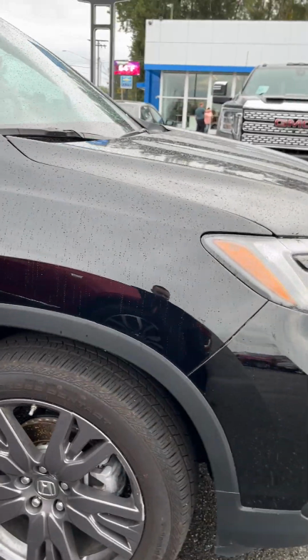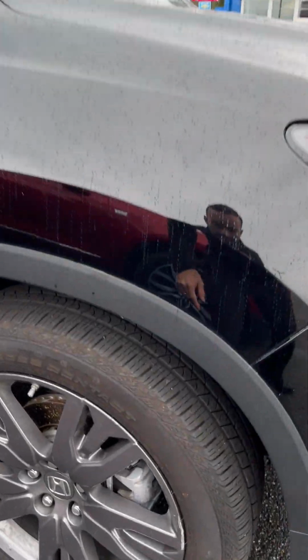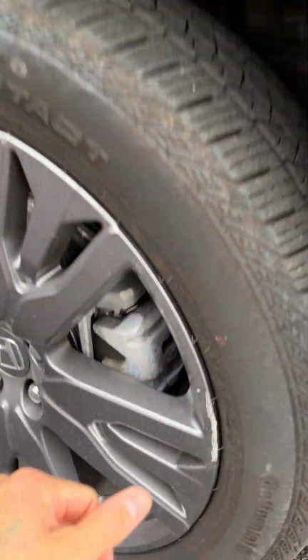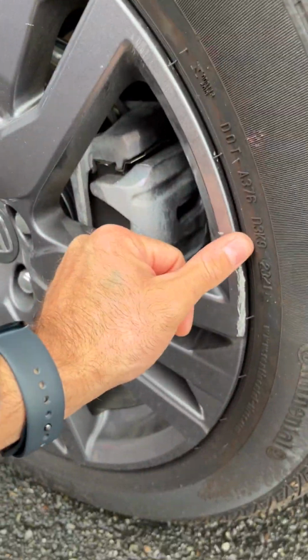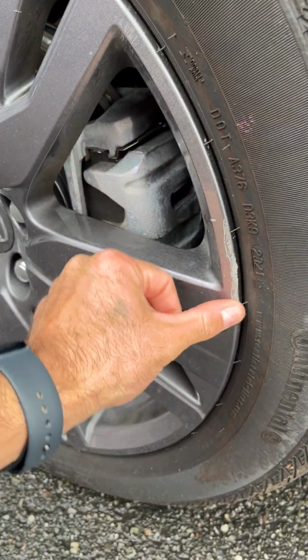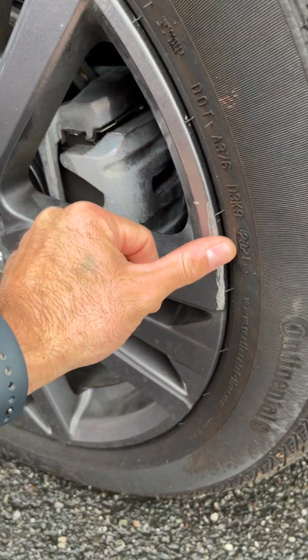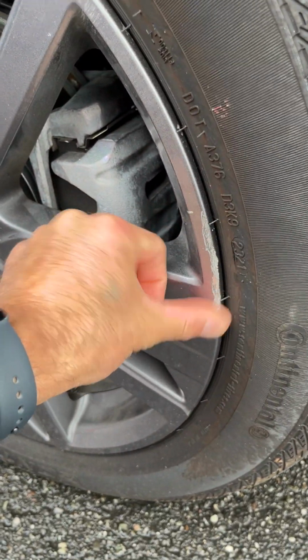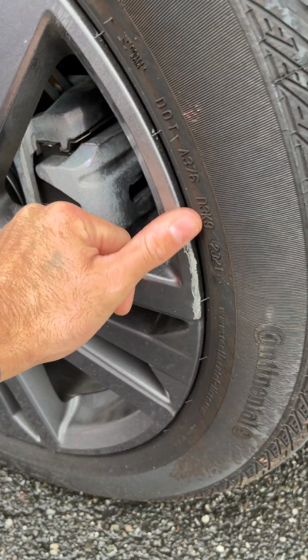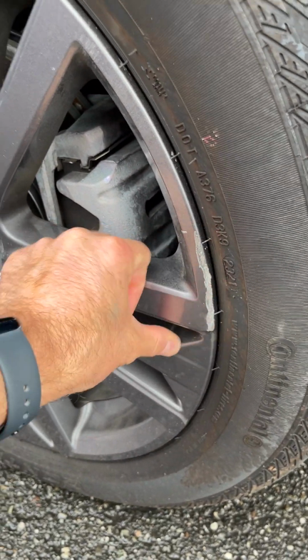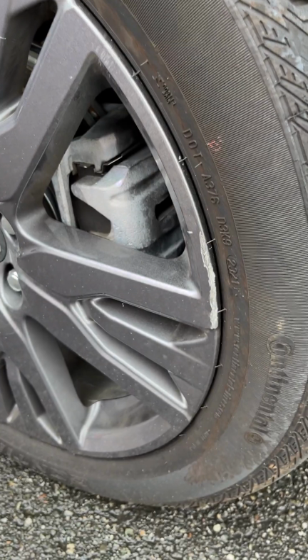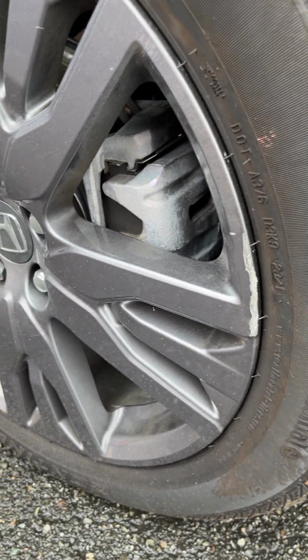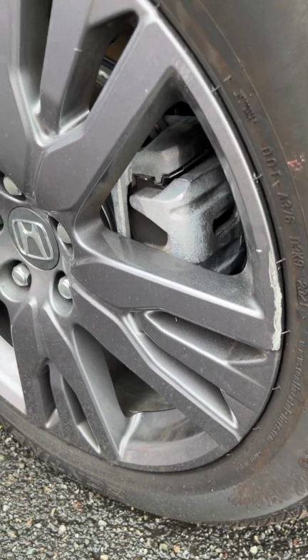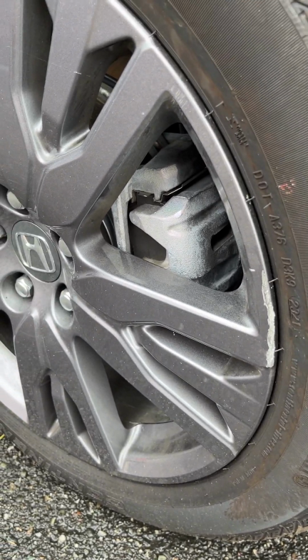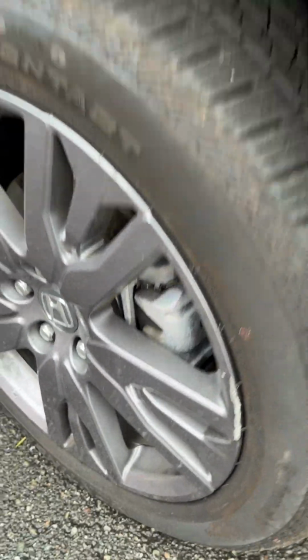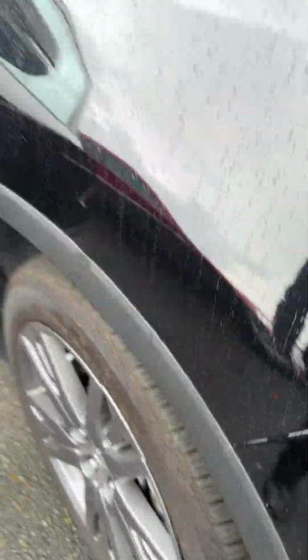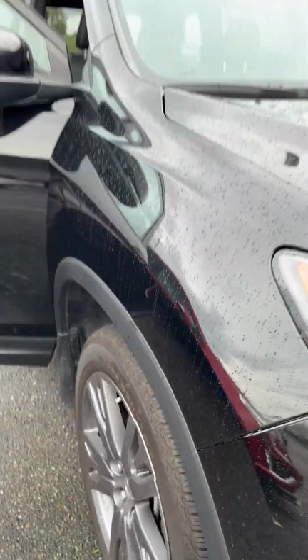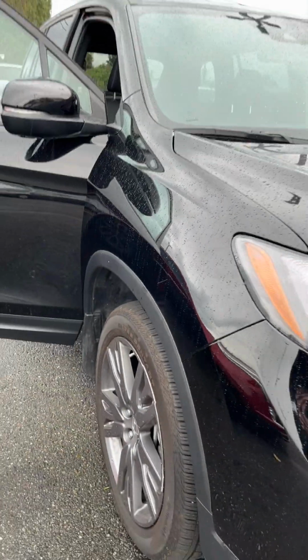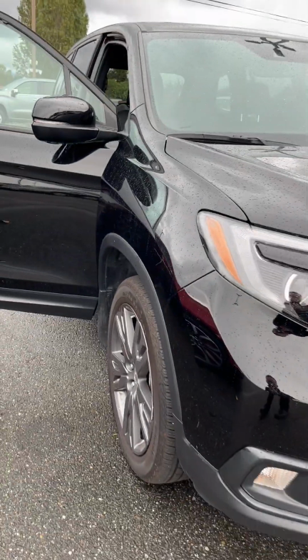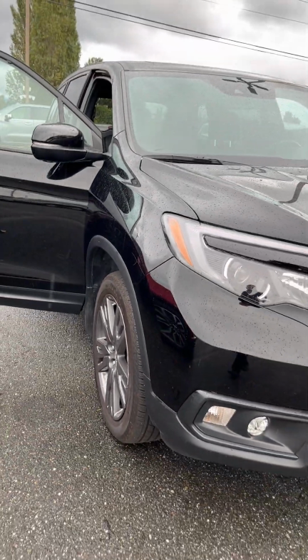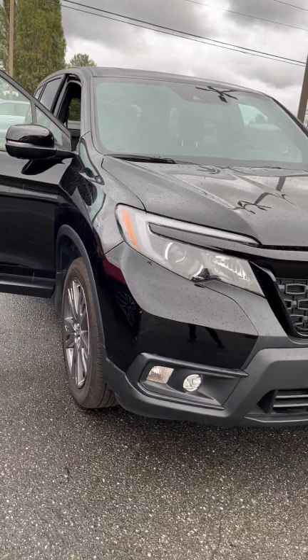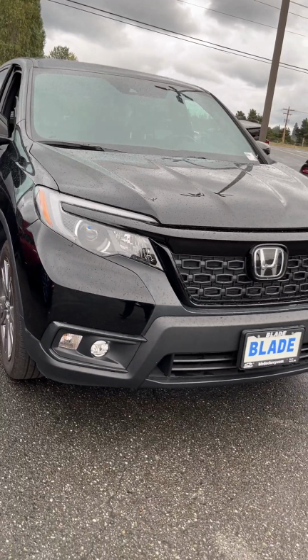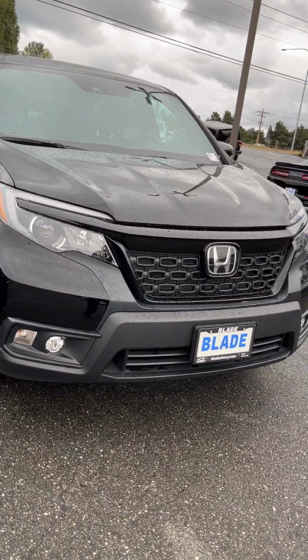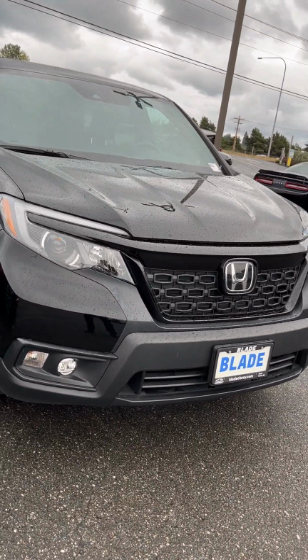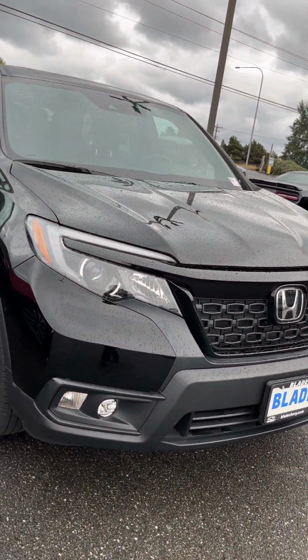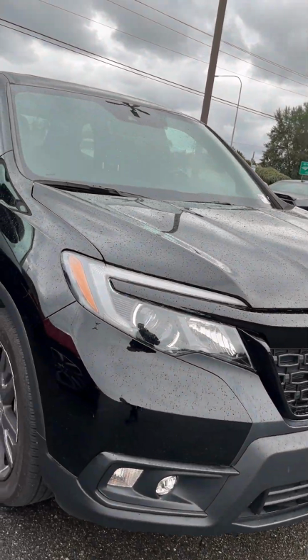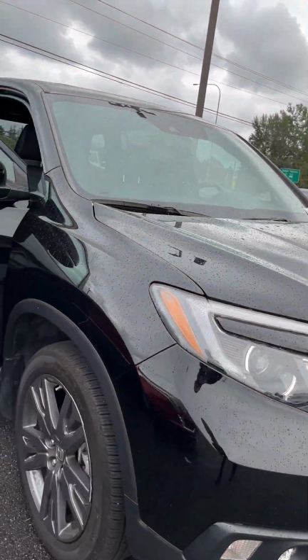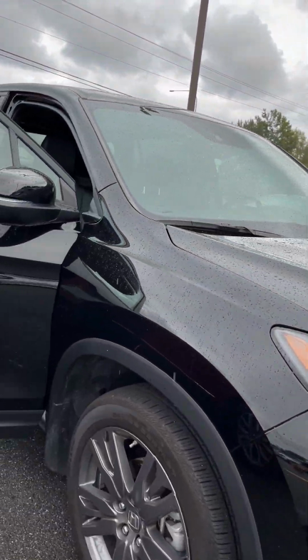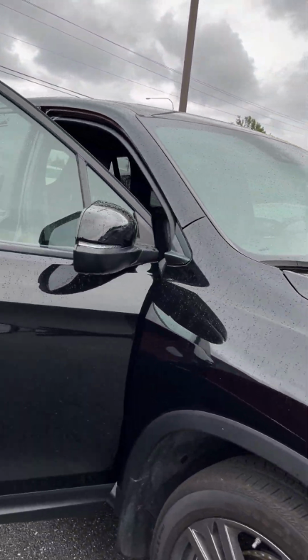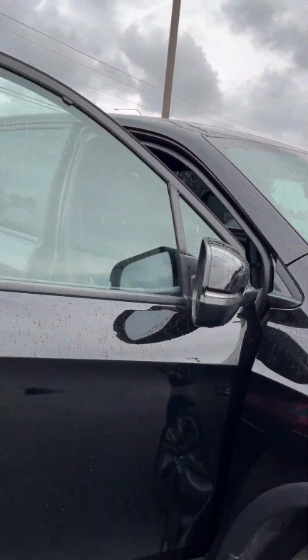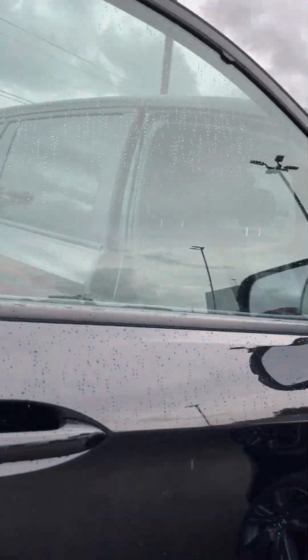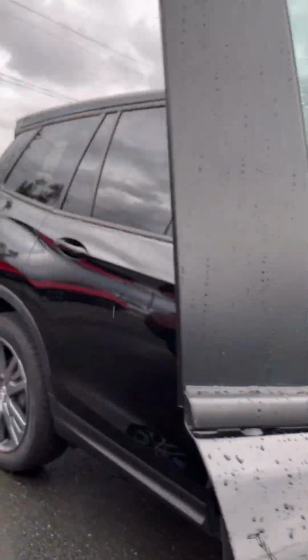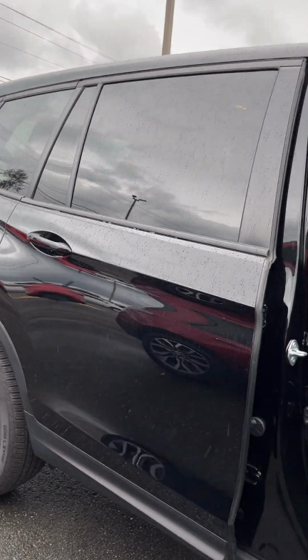I think this wheel's curbed right here — a slight little curb, kind of looks fresh, might have happened here on the lot. The windshield's not cracked or chipped.